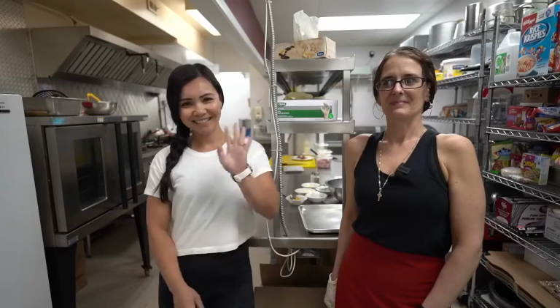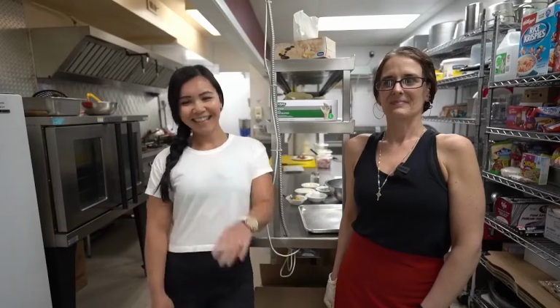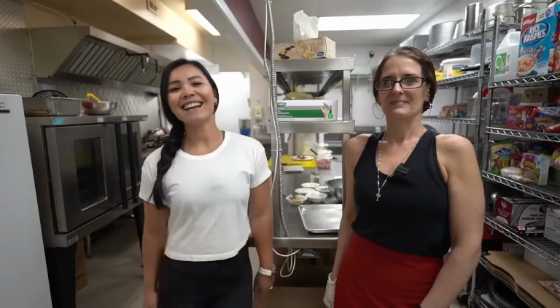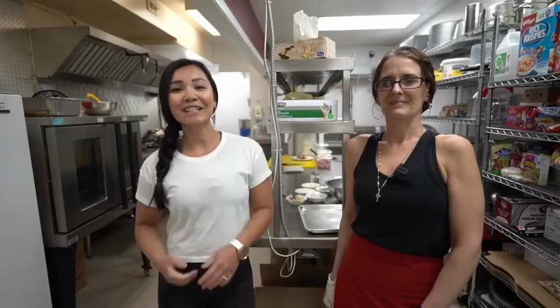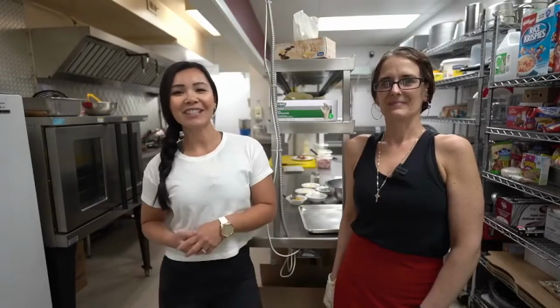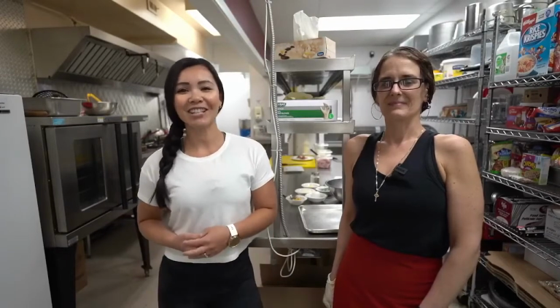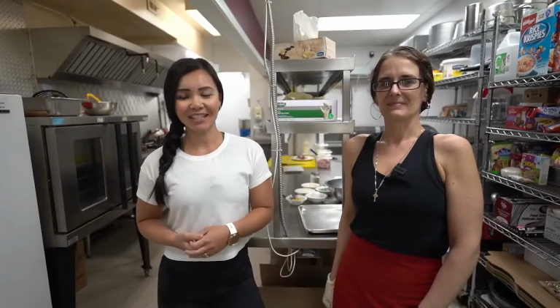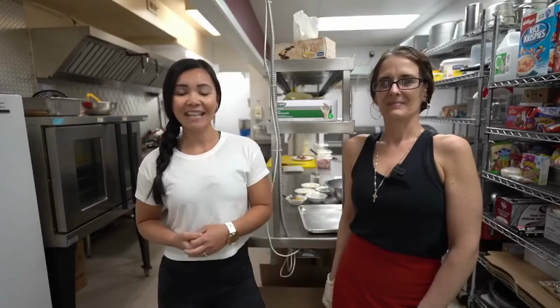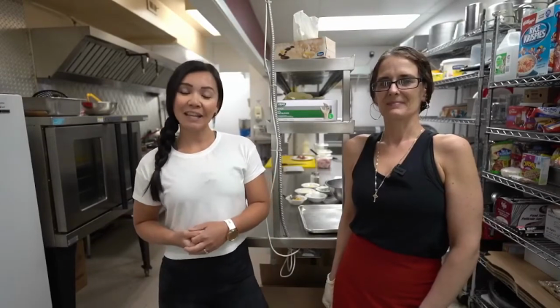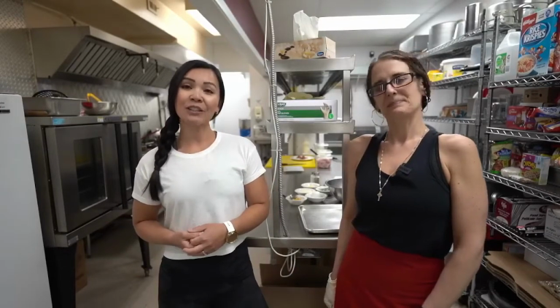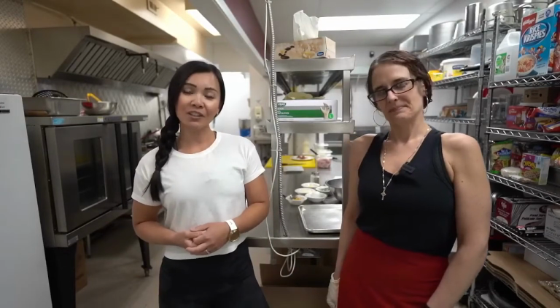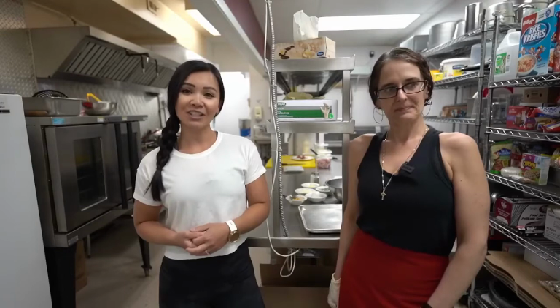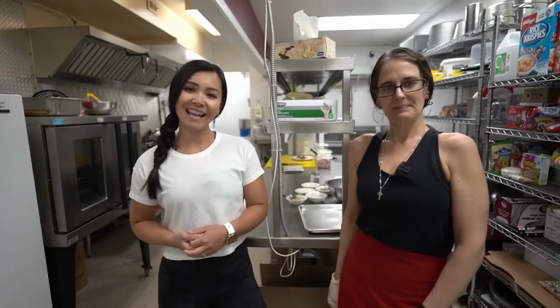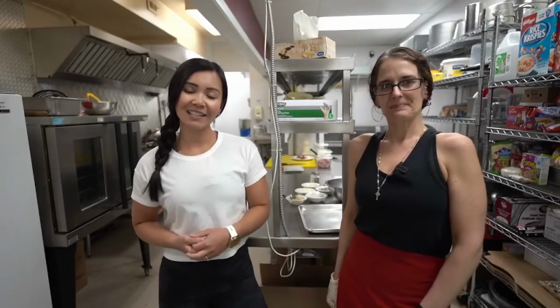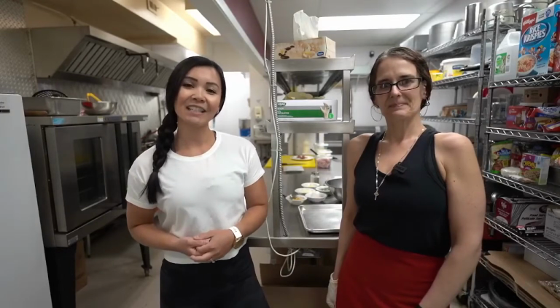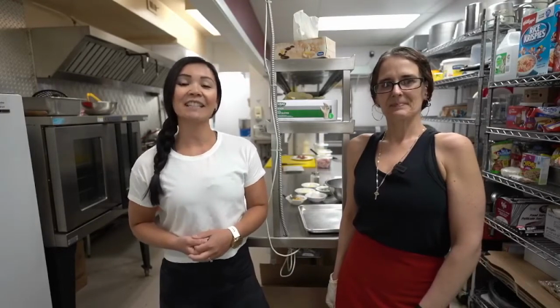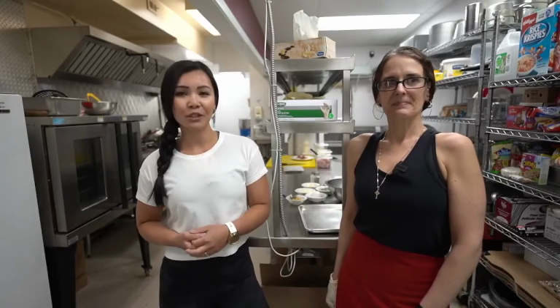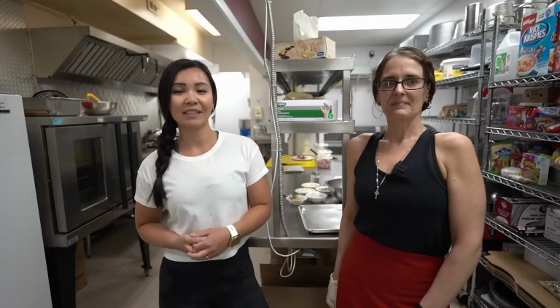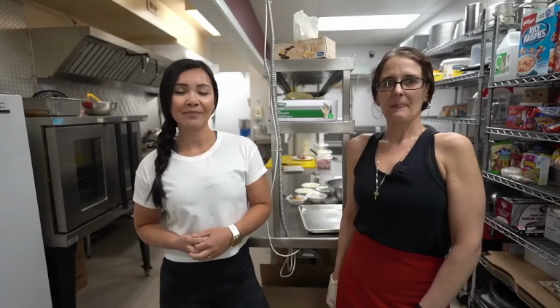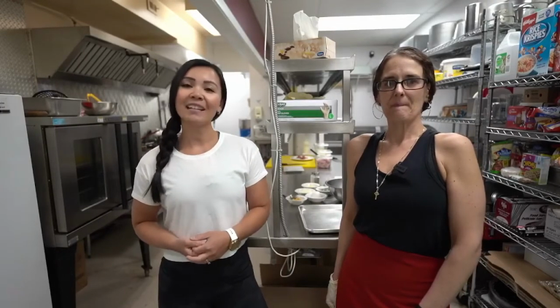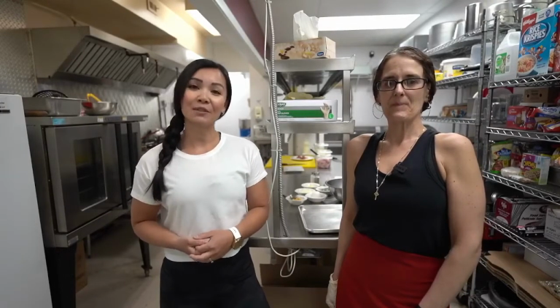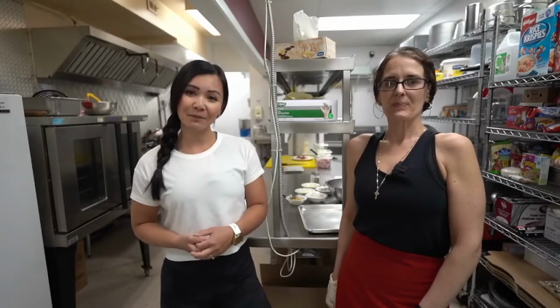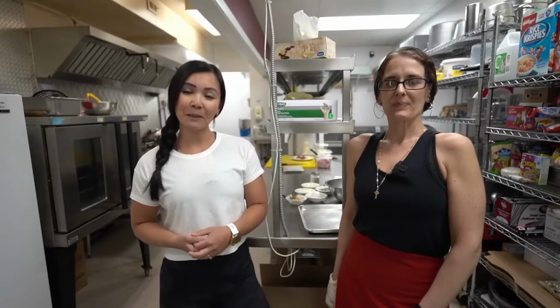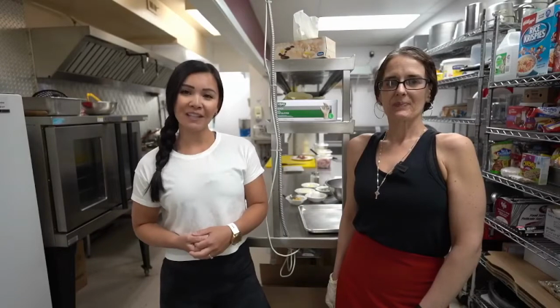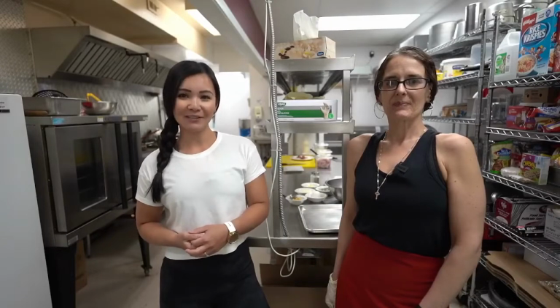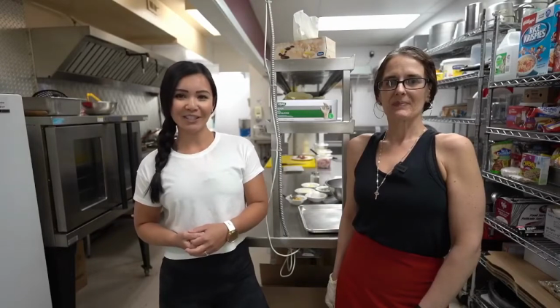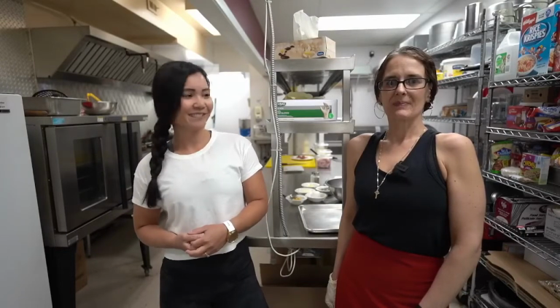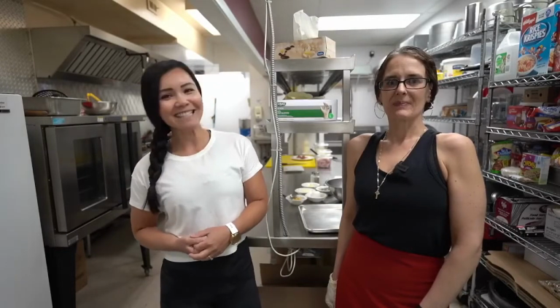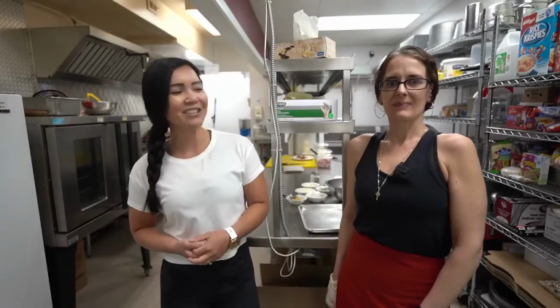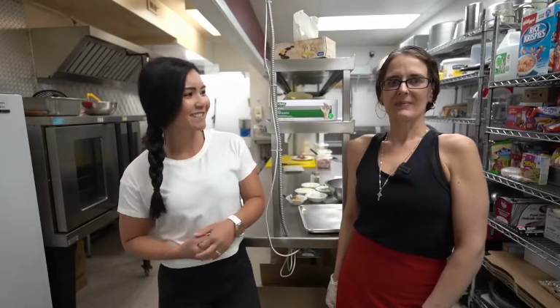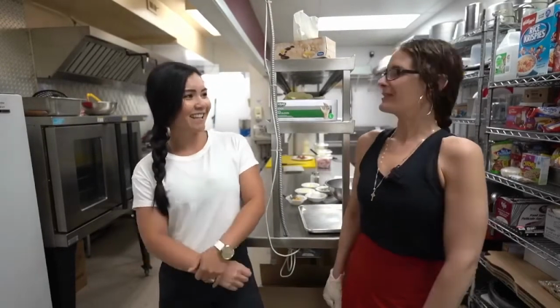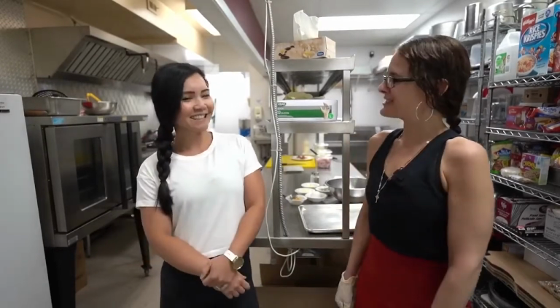Hey guys, thanks for tuning in on Mary's Kitchen. Today we are live on location at Anna's, located here at the Elmwood Curling Club. Anna will show us how to make the perfect clubhouse sandwich. Let's get started. Thanks, Mary.